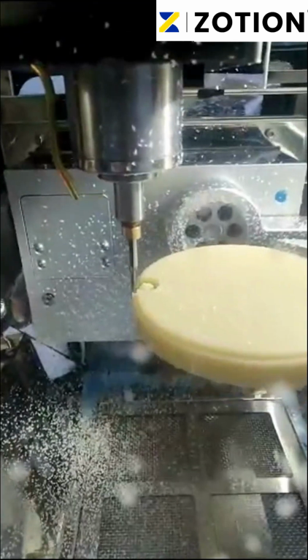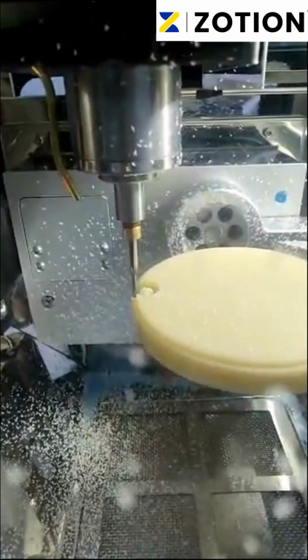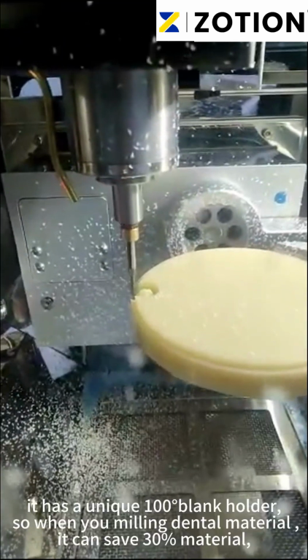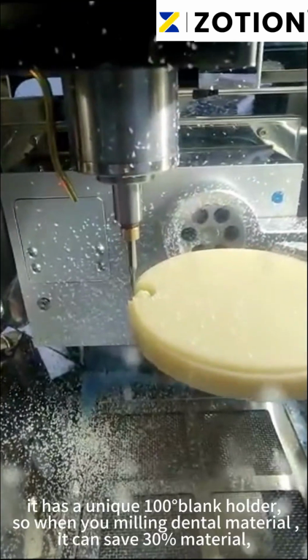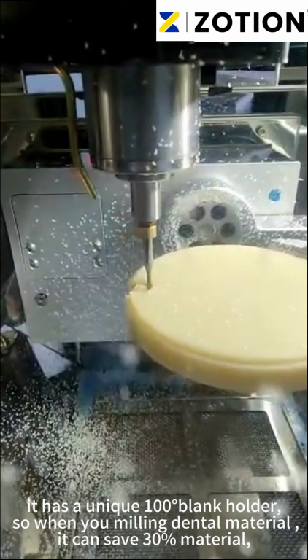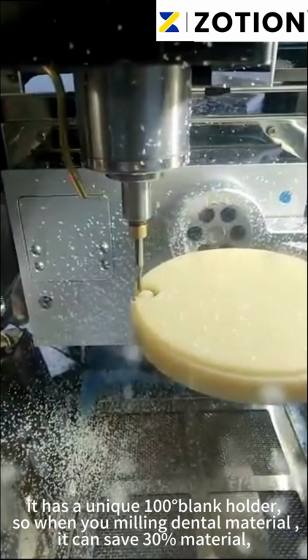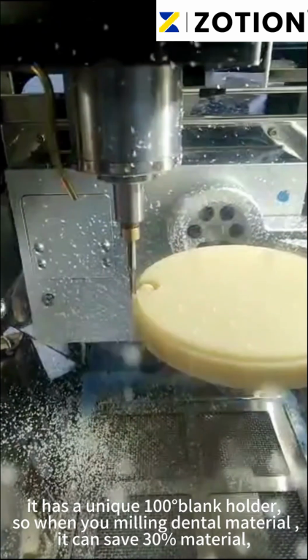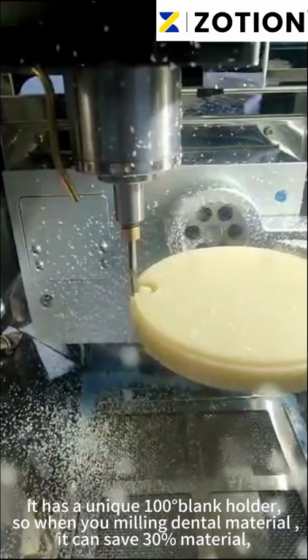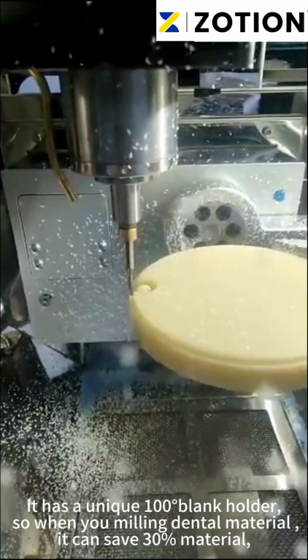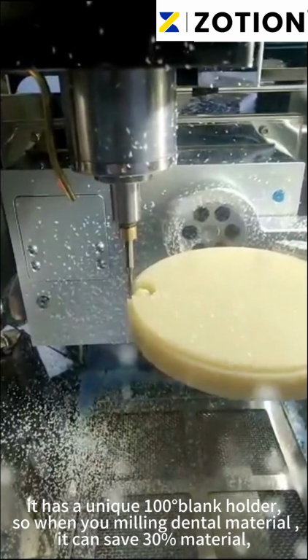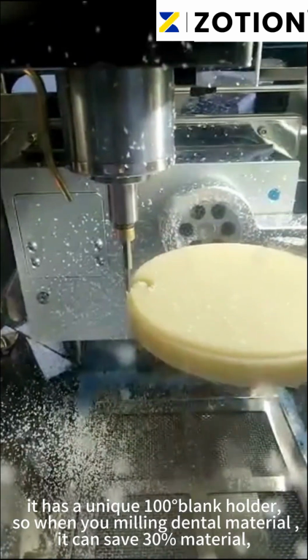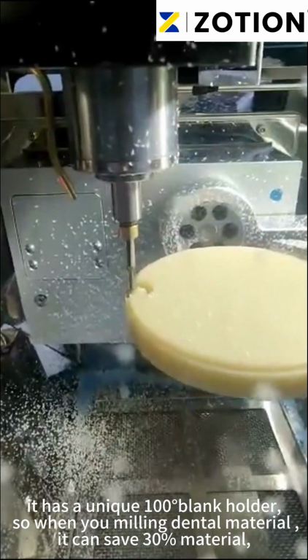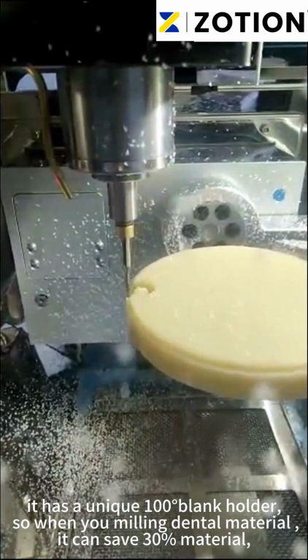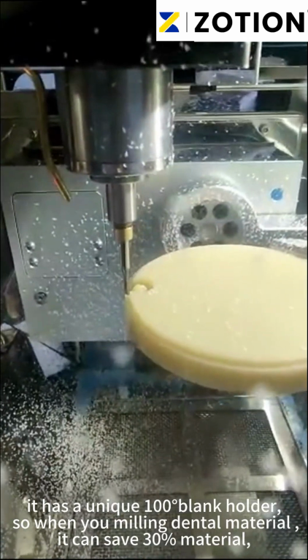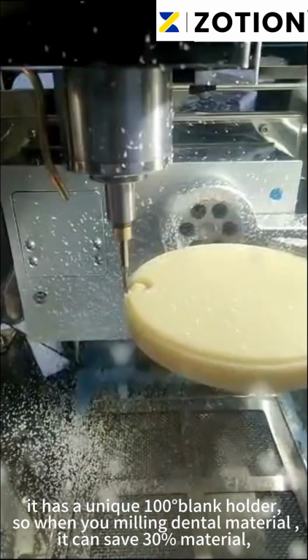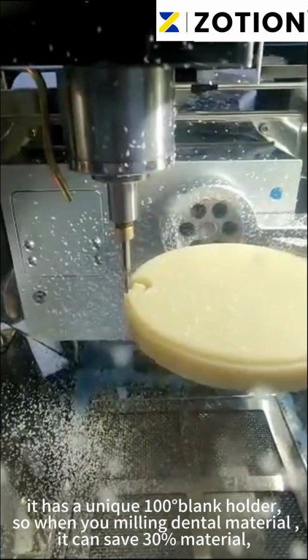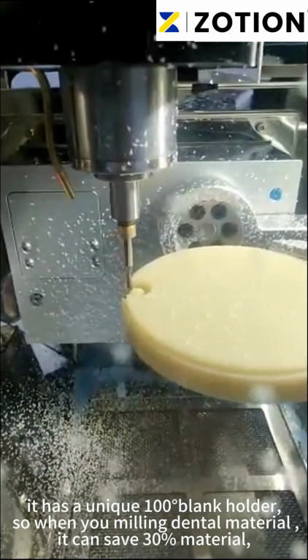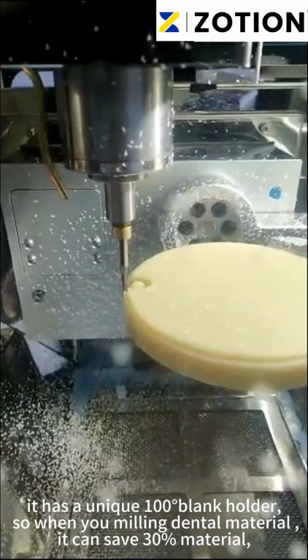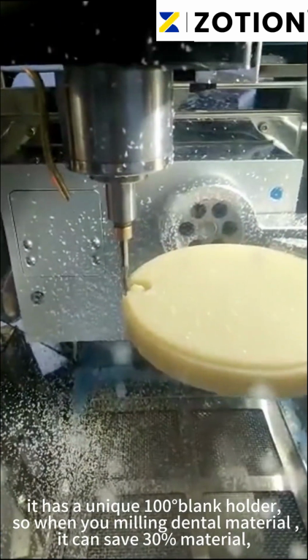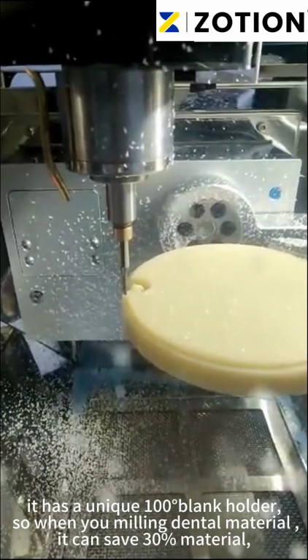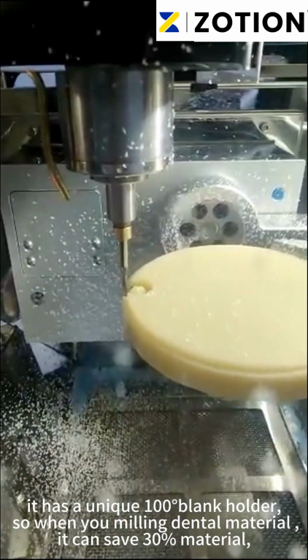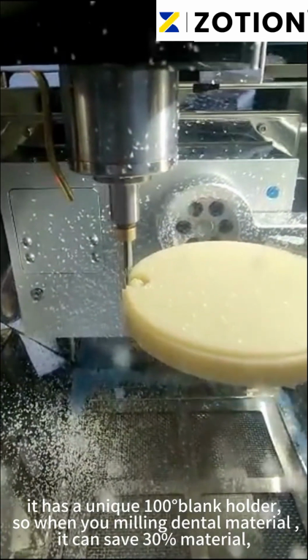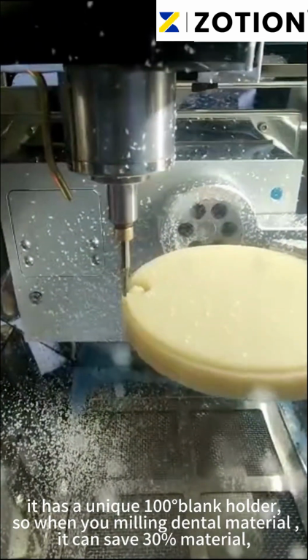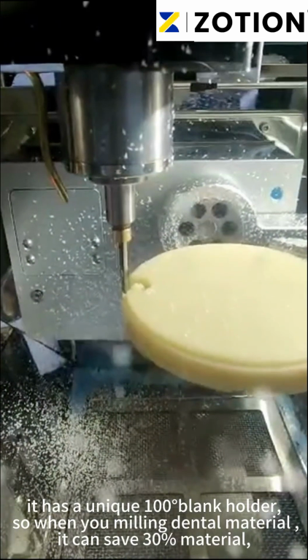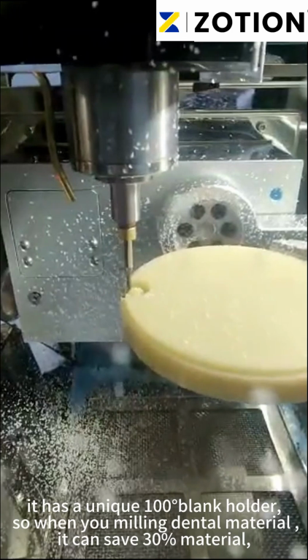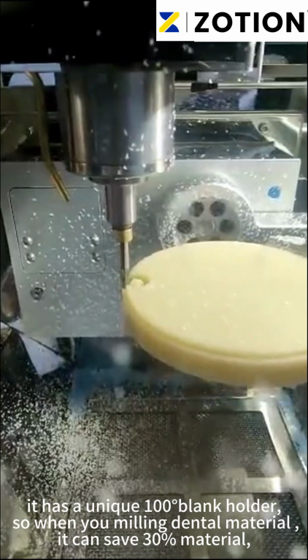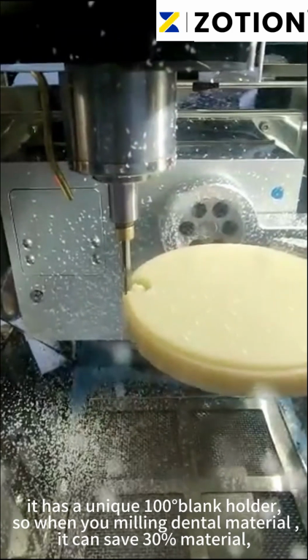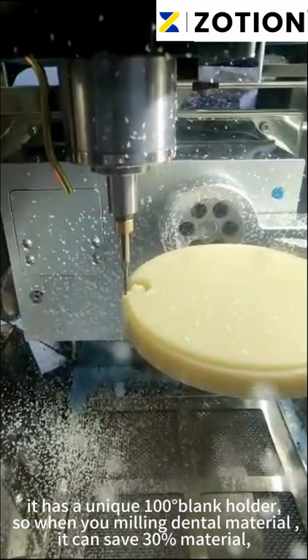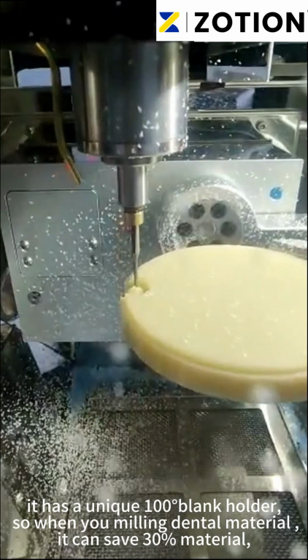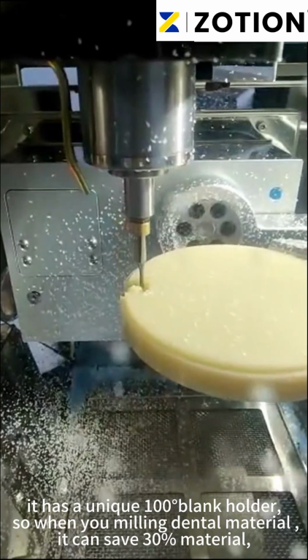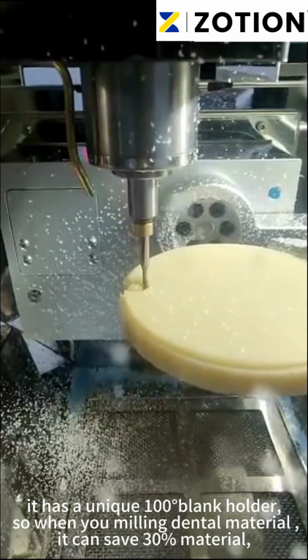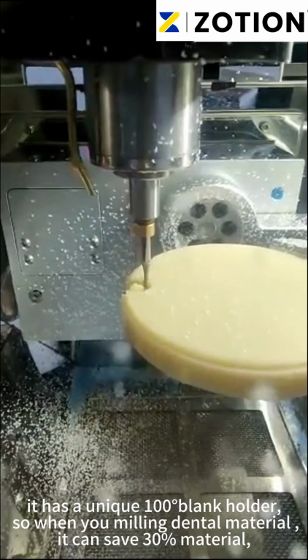It has a unique 100-degree blank holder, so when you are milling dental material, it can save 30% of the material.